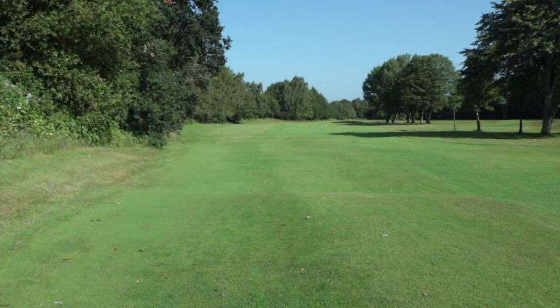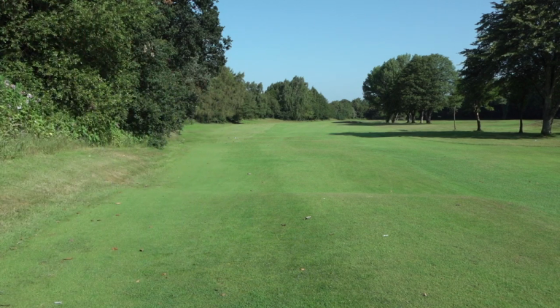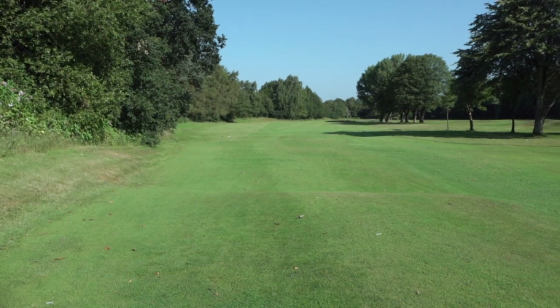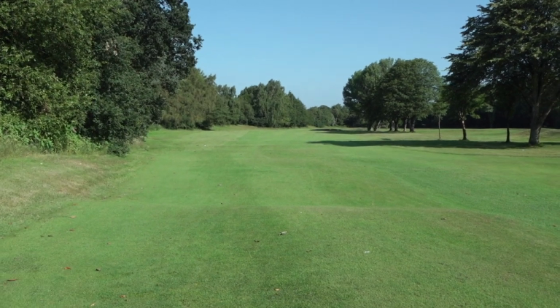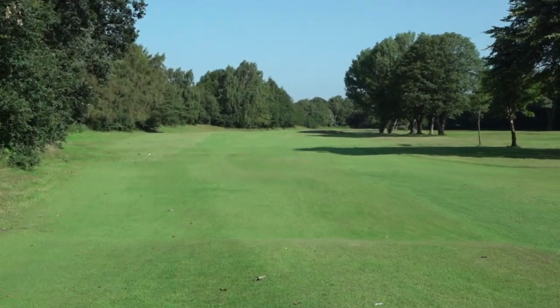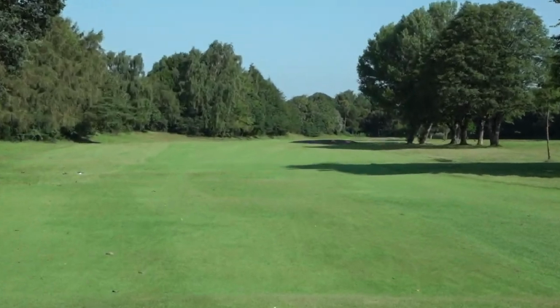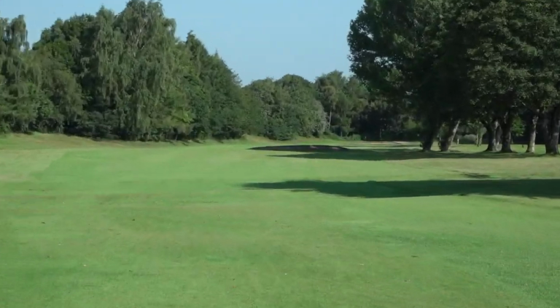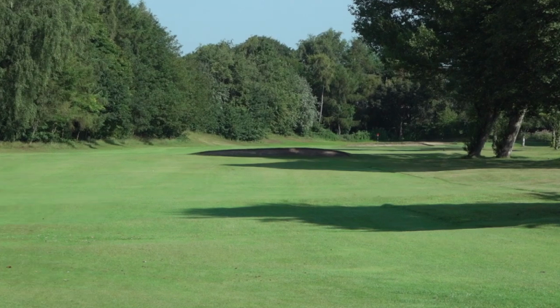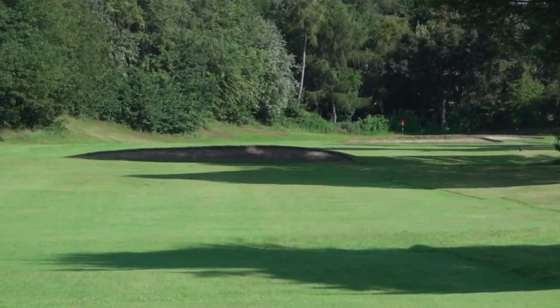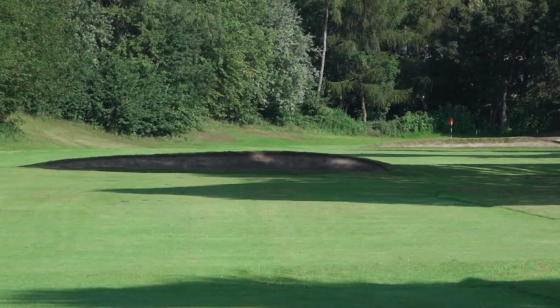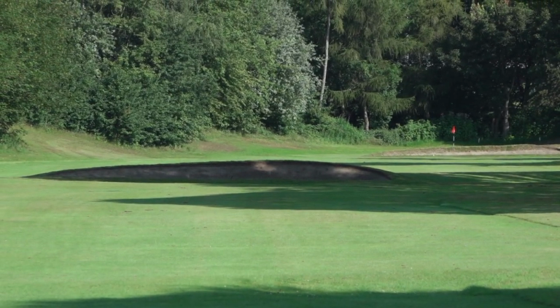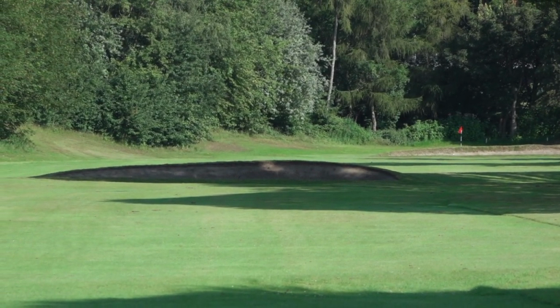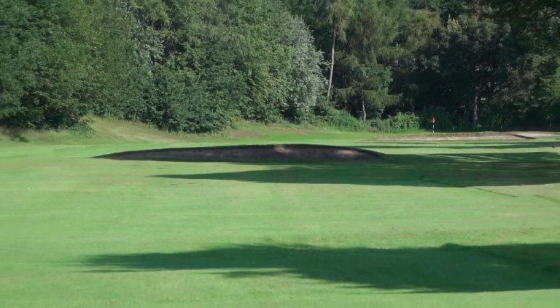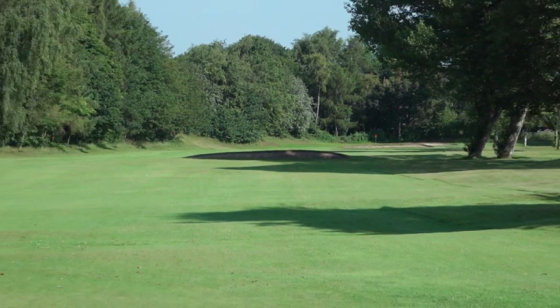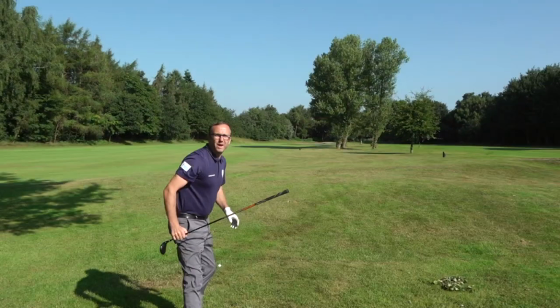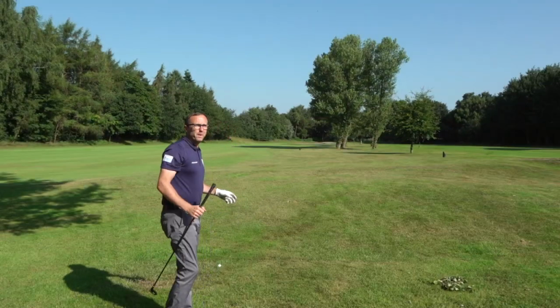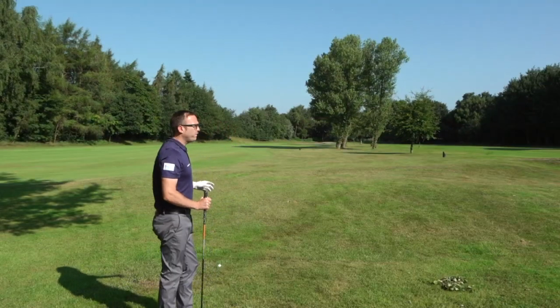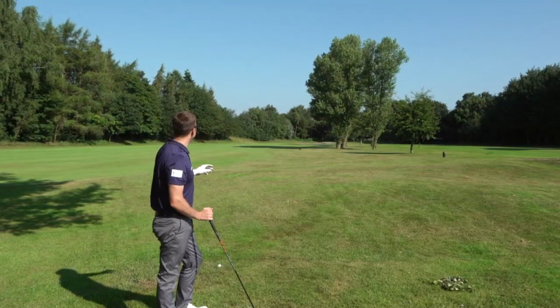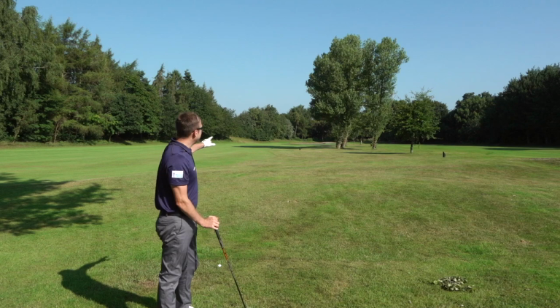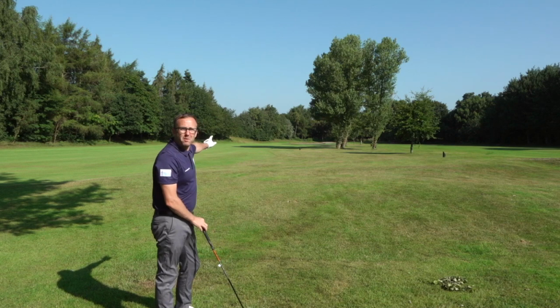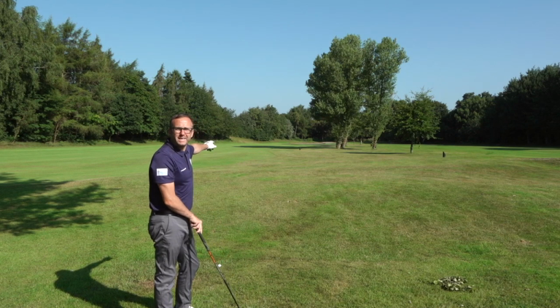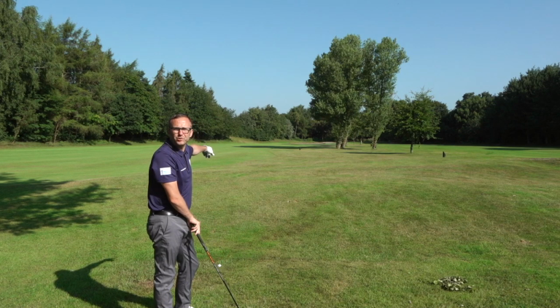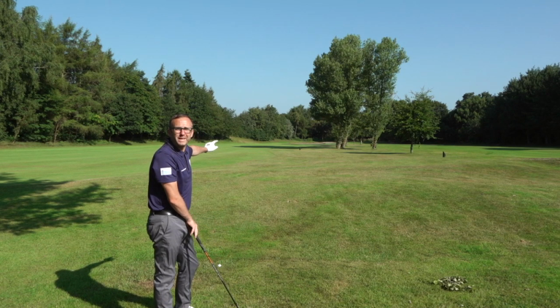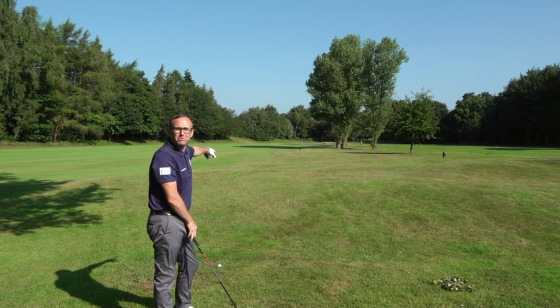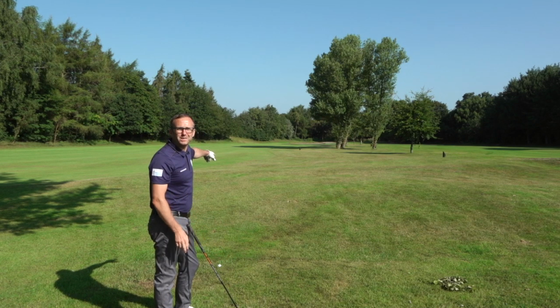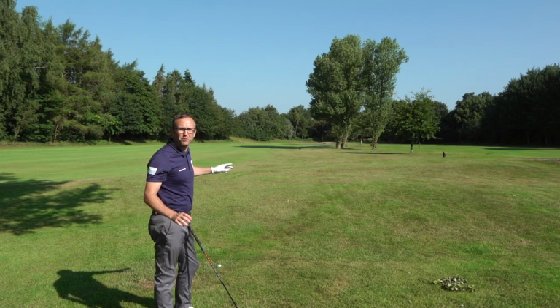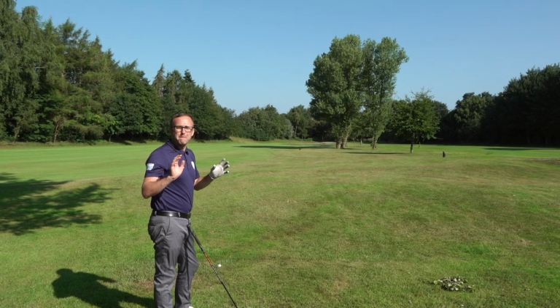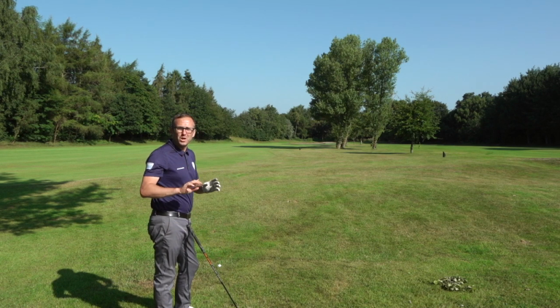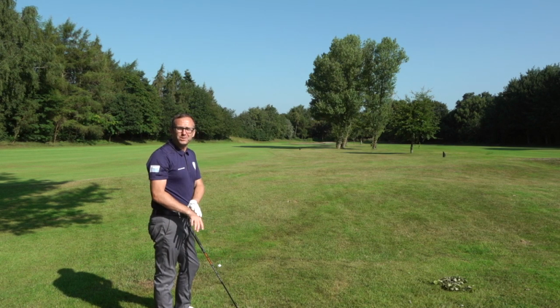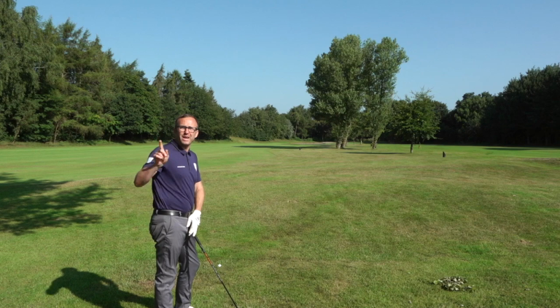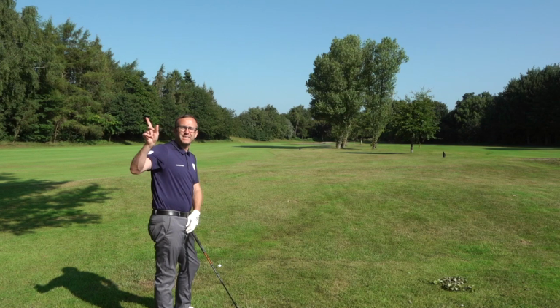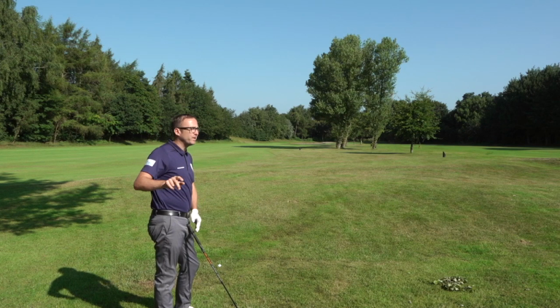Right, my Callaway Epic. It's down there — yeah, it got hit that. What I've got here is this: my Callaway driver went 81 yards further, but it was a better strike and didn't hit the trees.